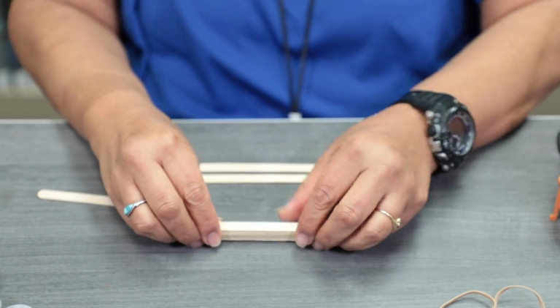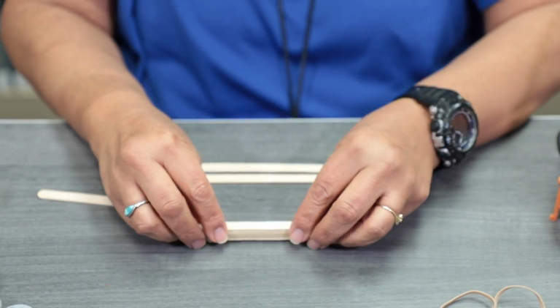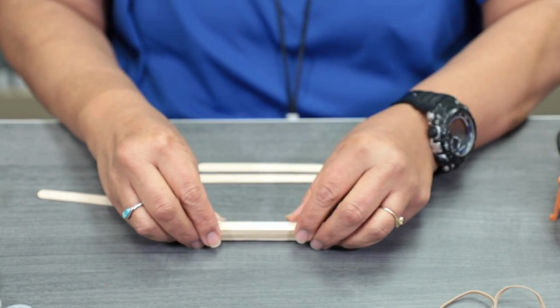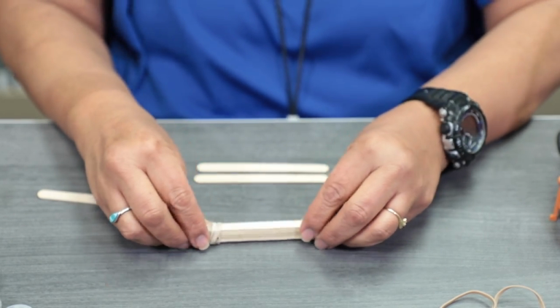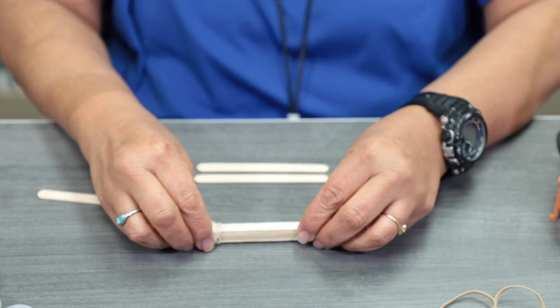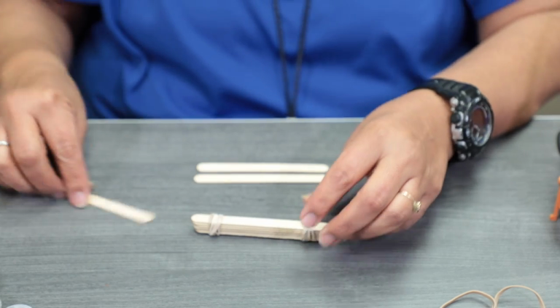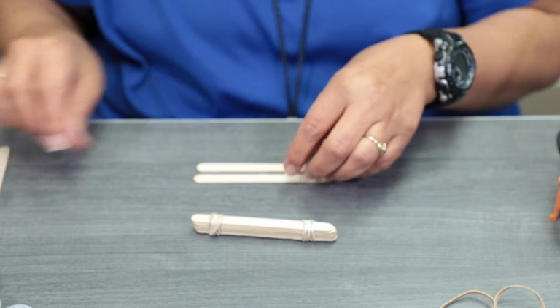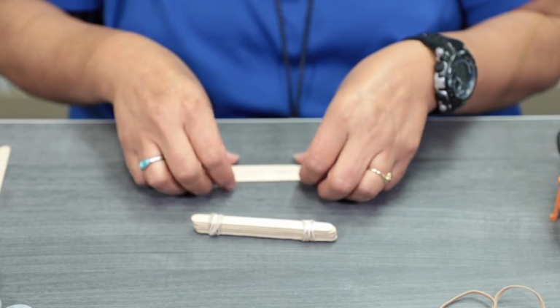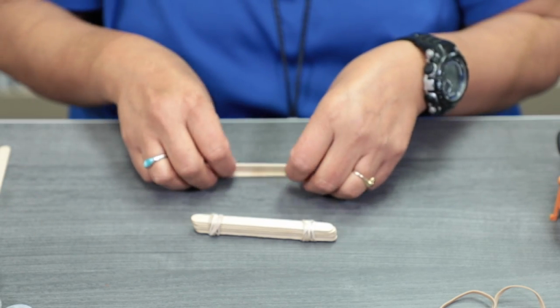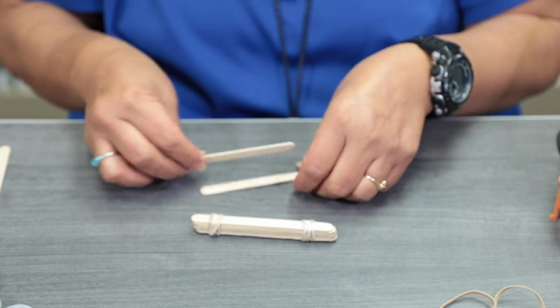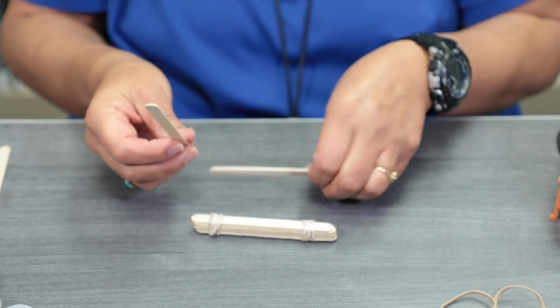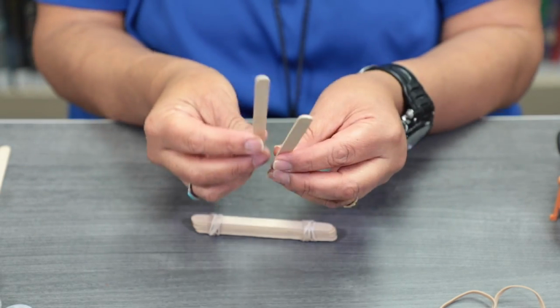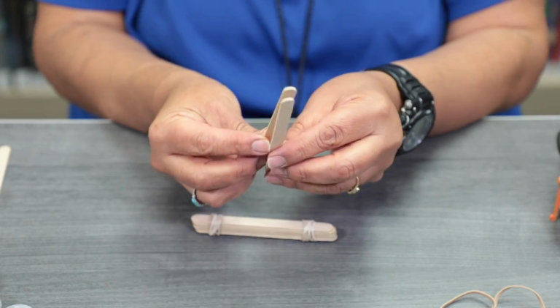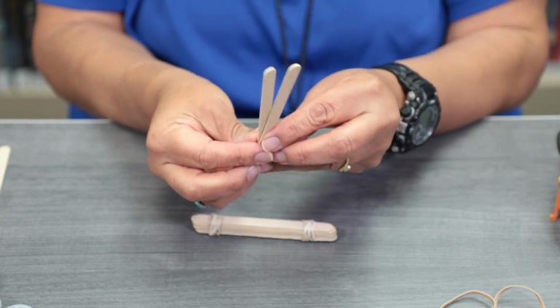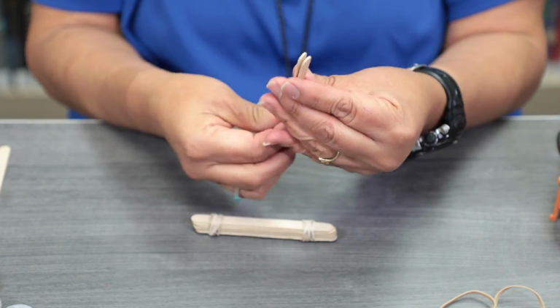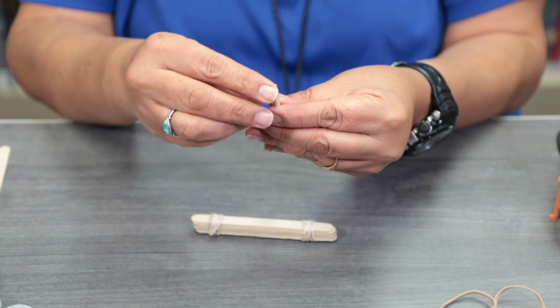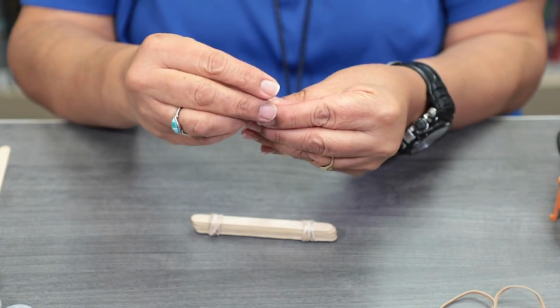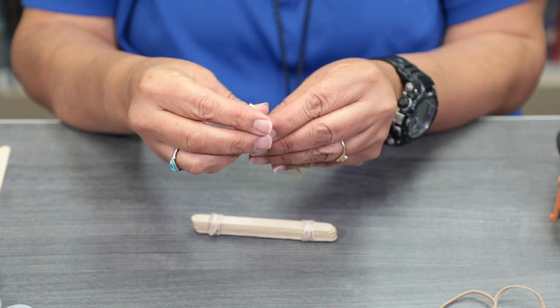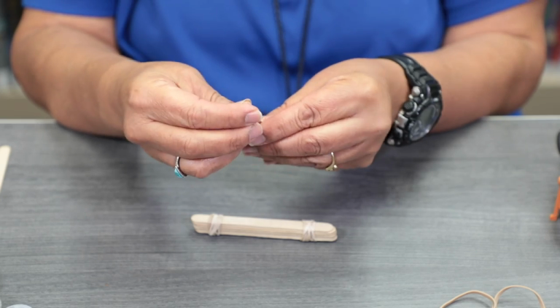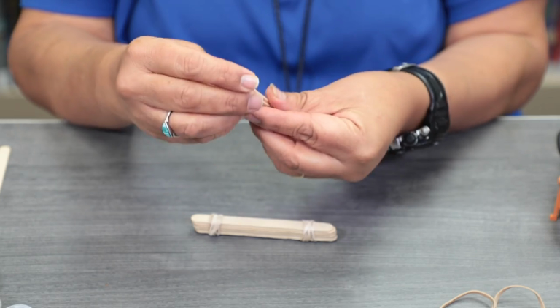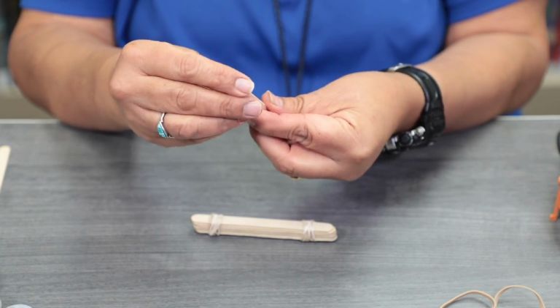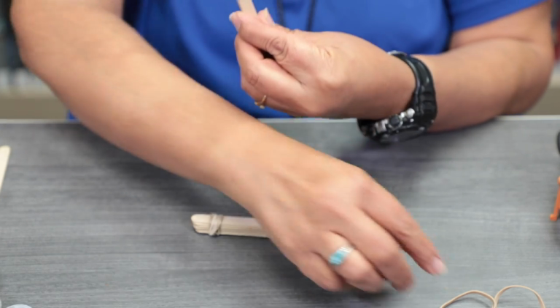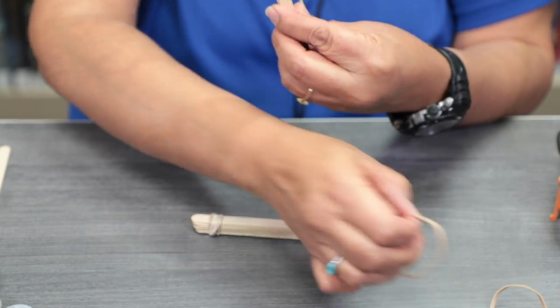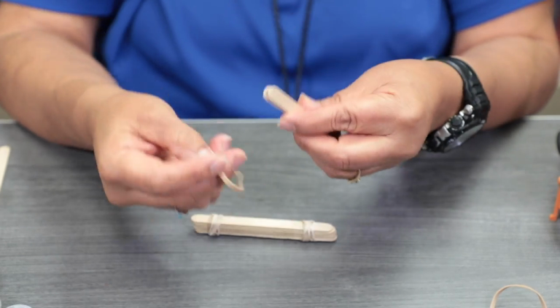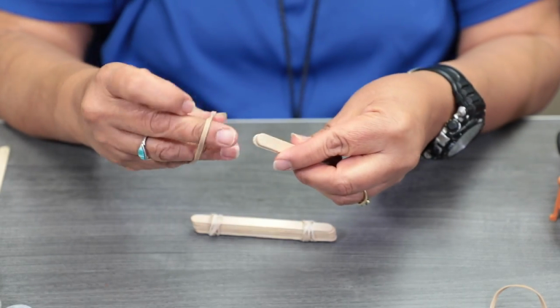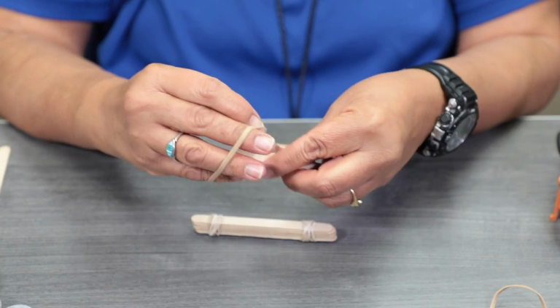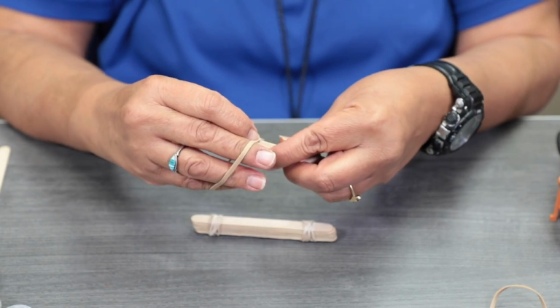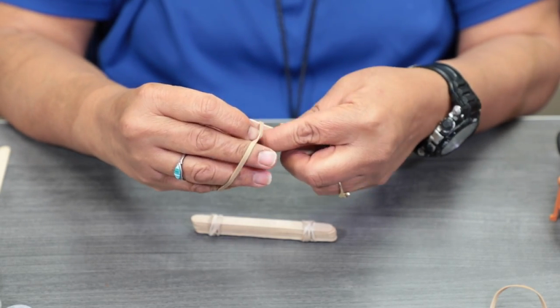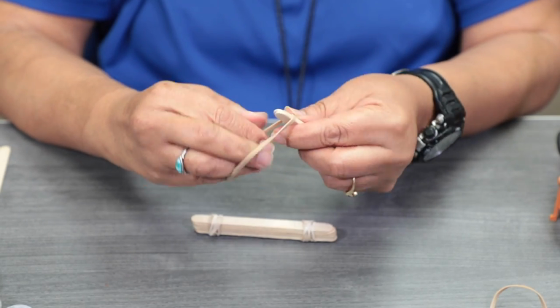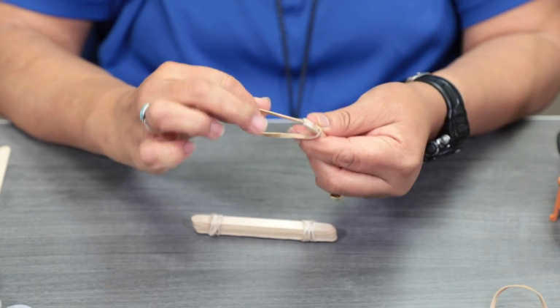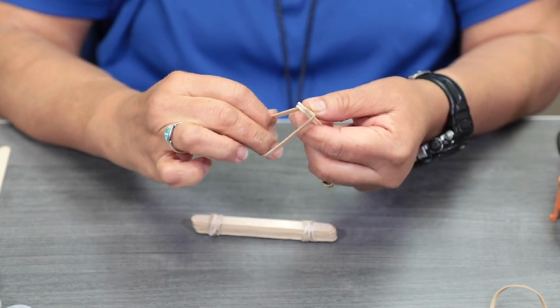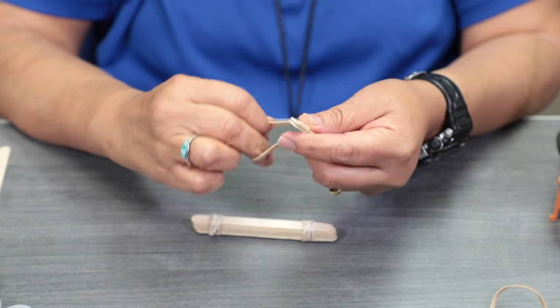The rubber band's on there pretty tight. Now you're going to take your other two sticks and wrap the rubber band around the tip of those as well.